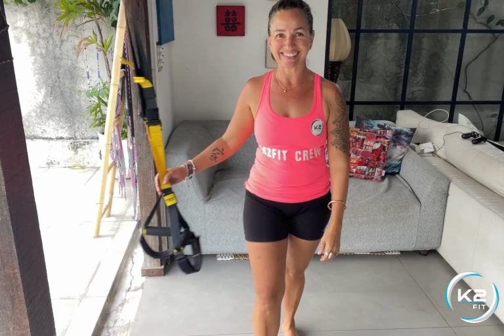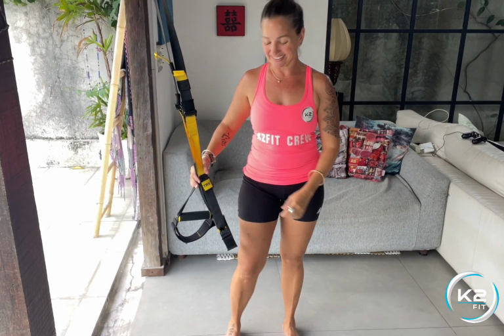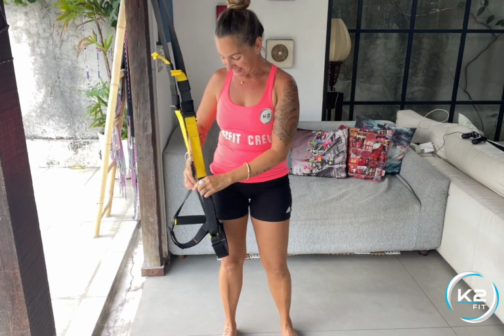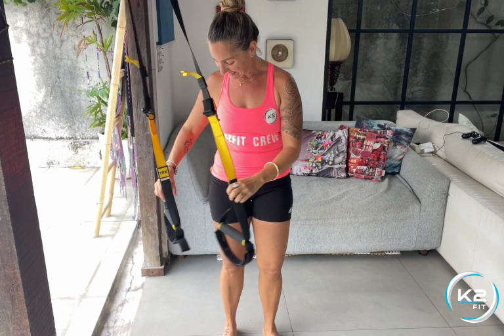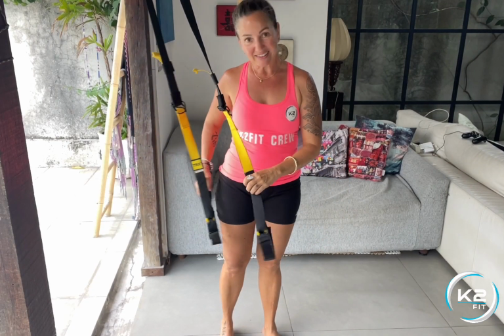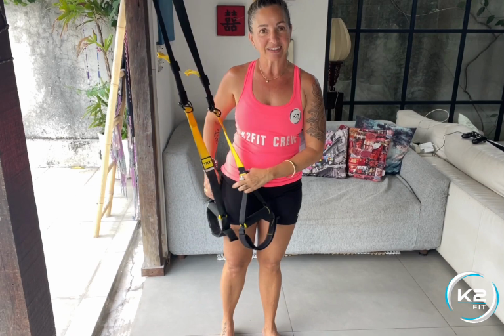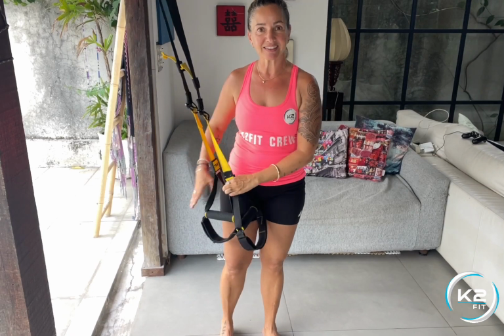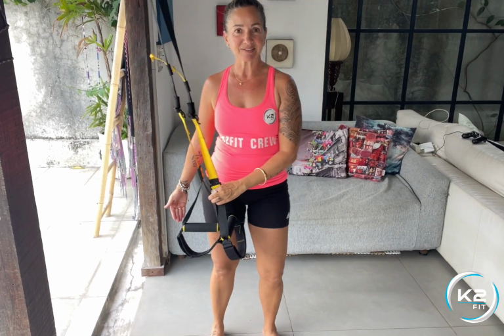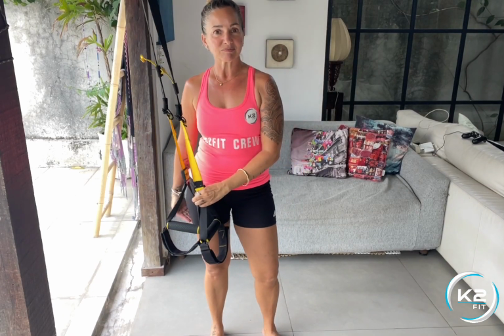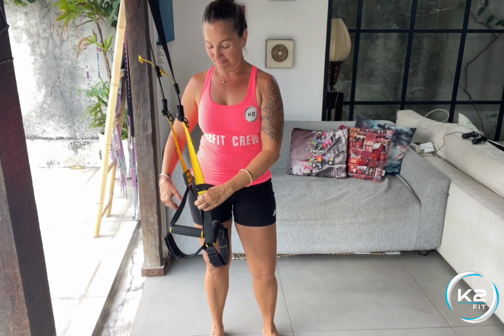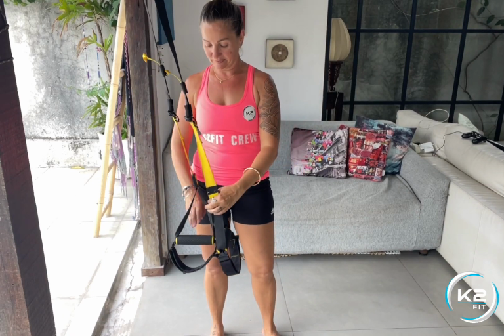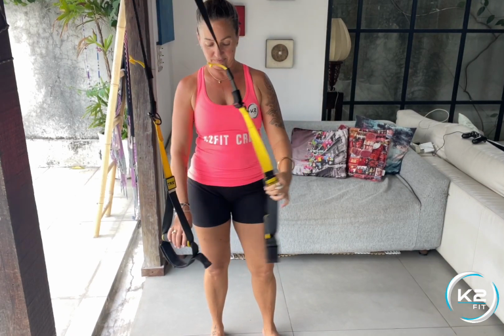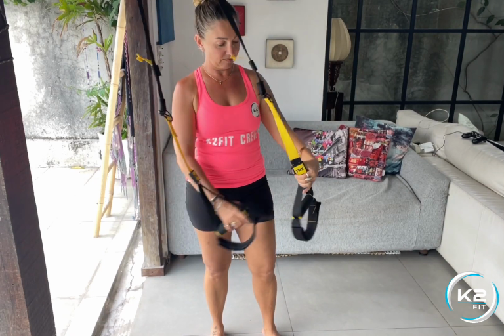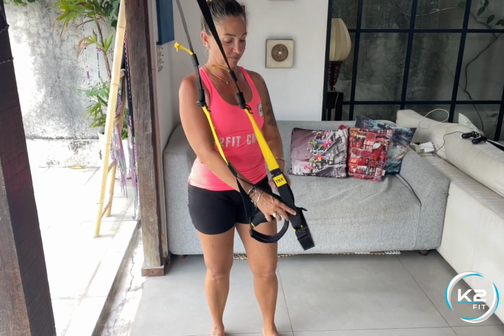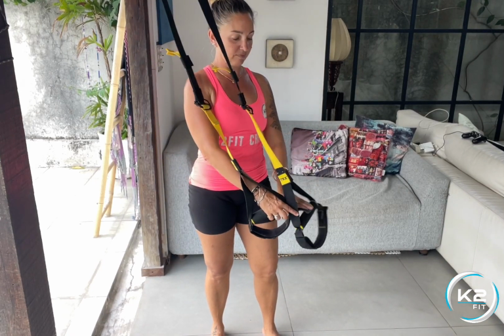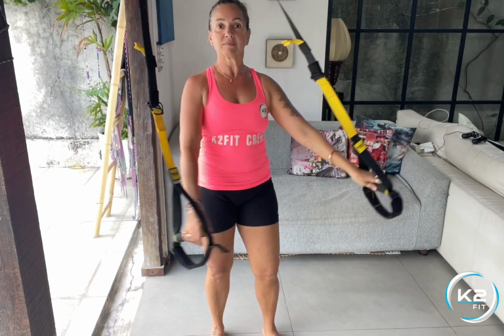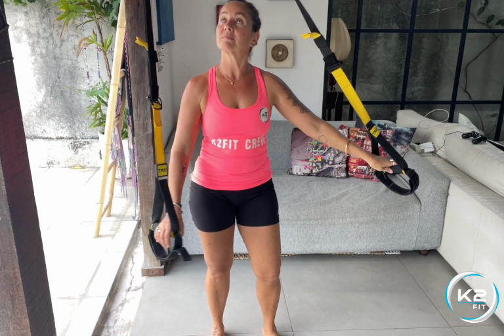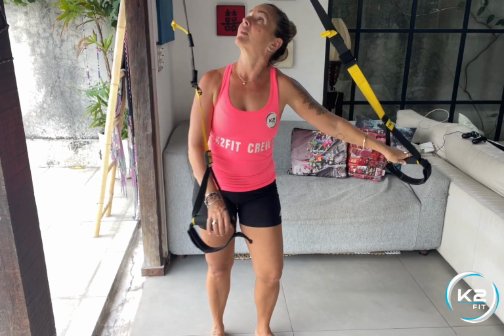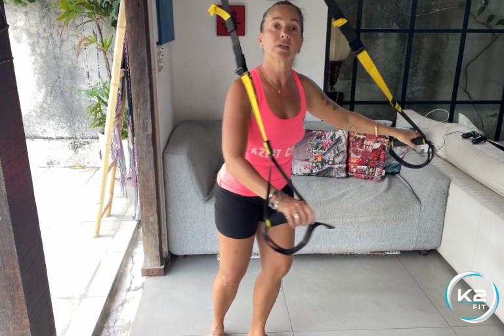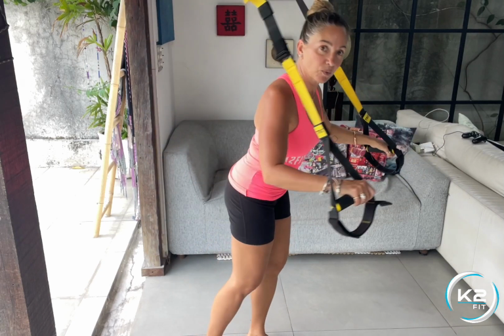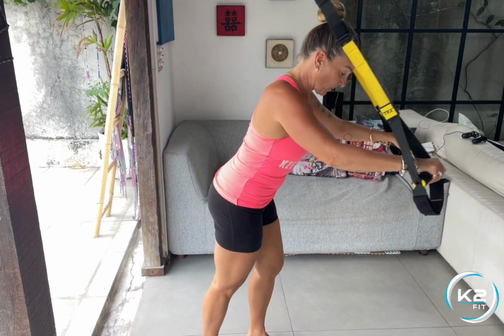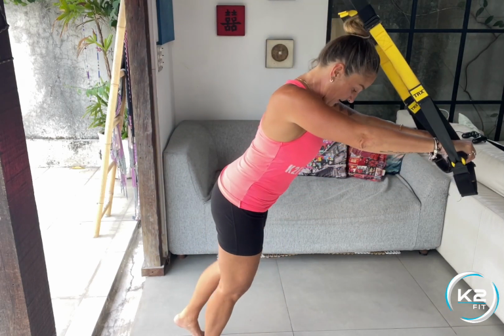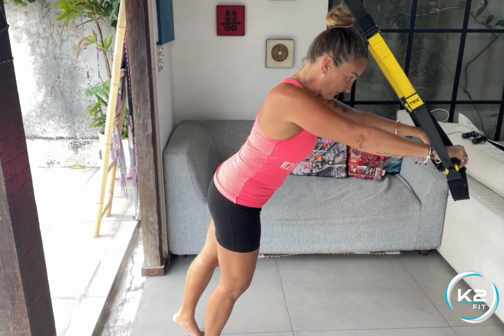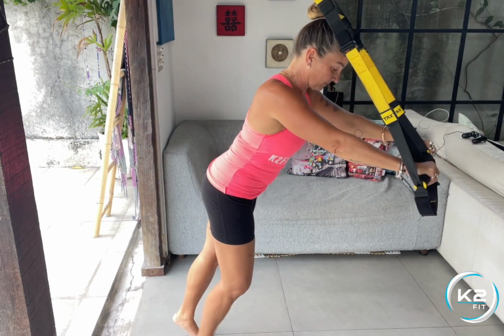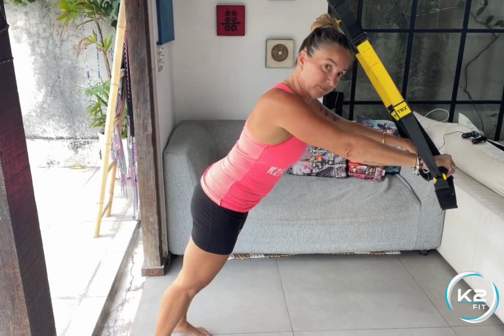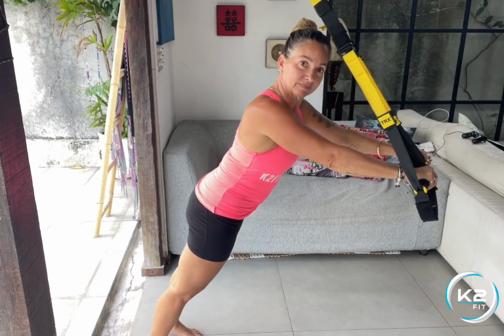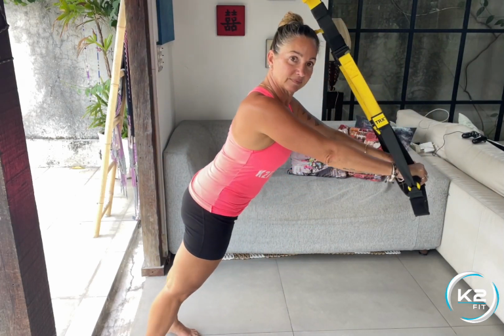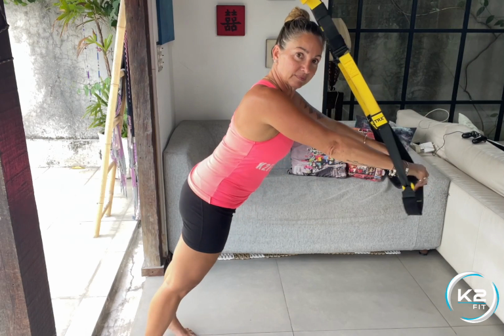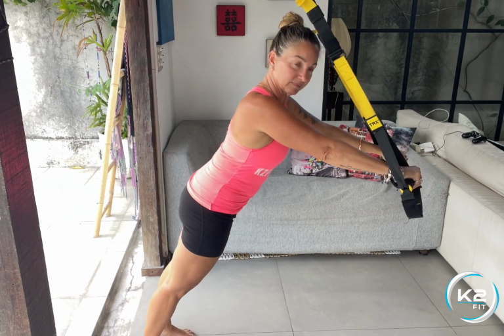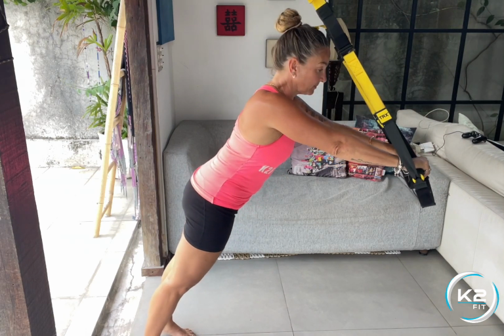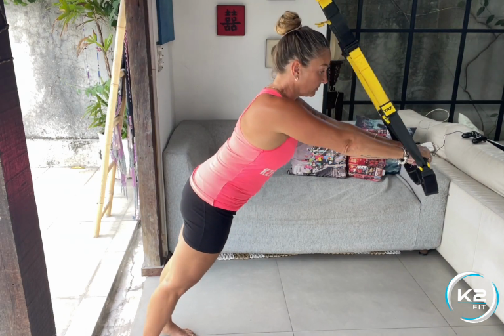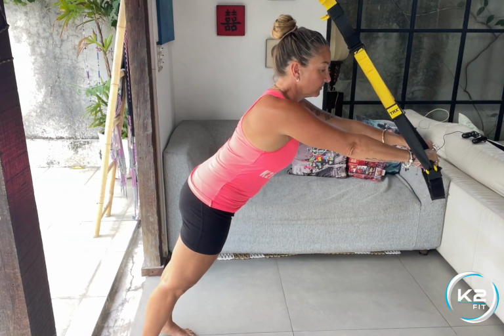The TRX chest press. Make the handles about mid-thigh length. You can make the straps longer to make this move harder. You want to face away from the anchor point with your feet pretty close underneath.